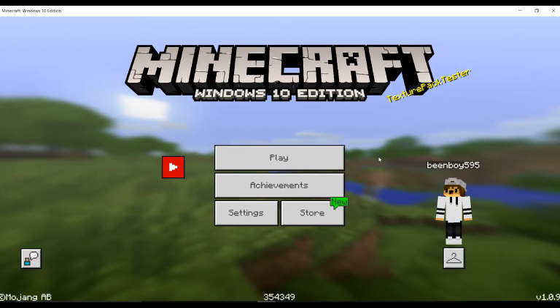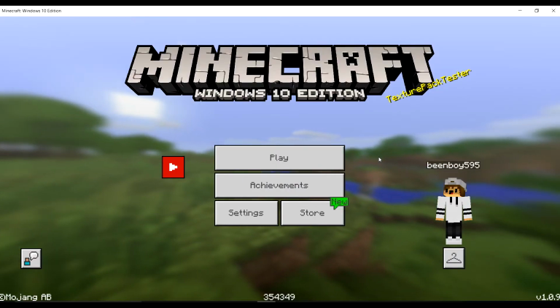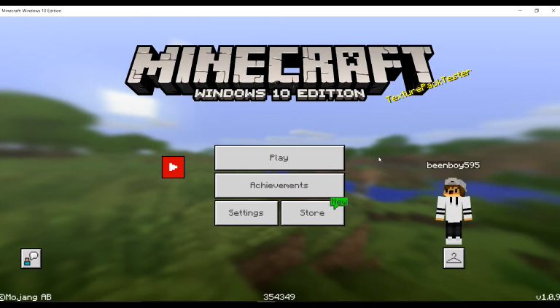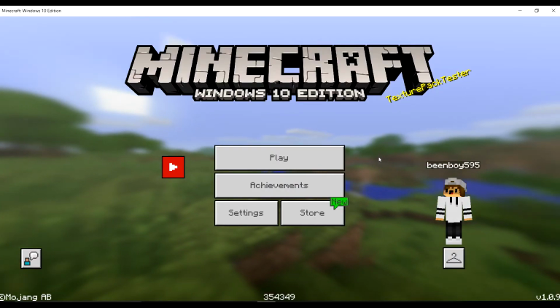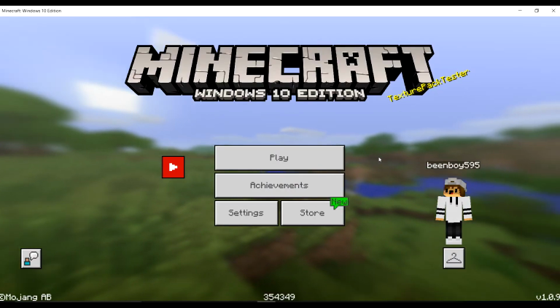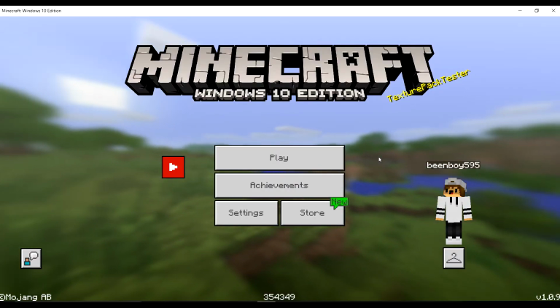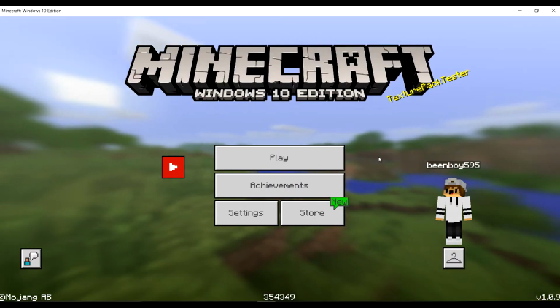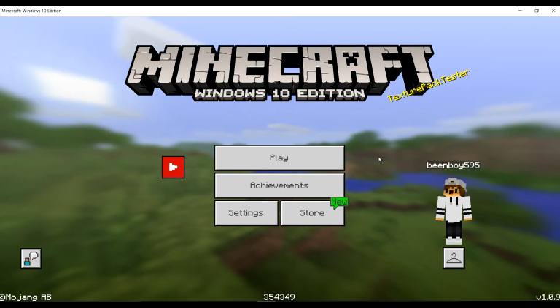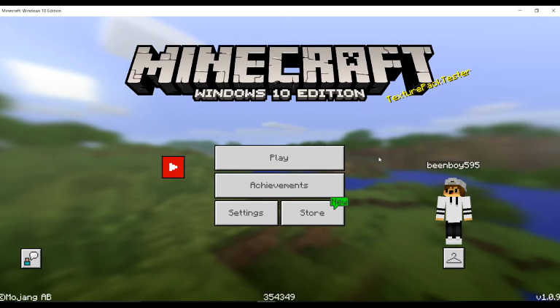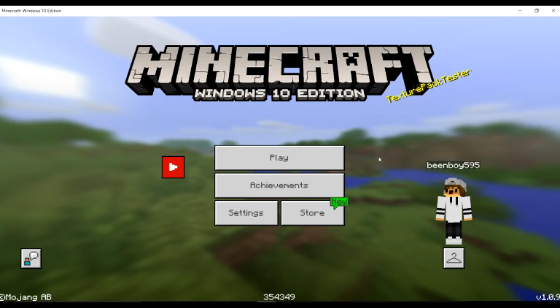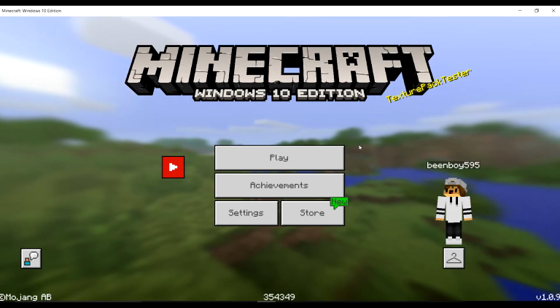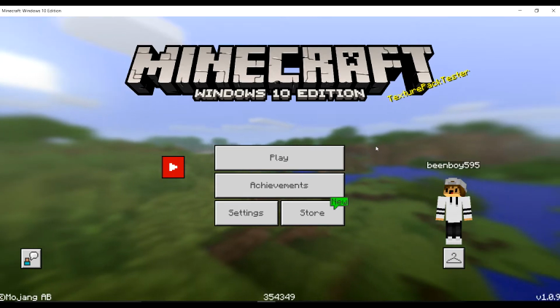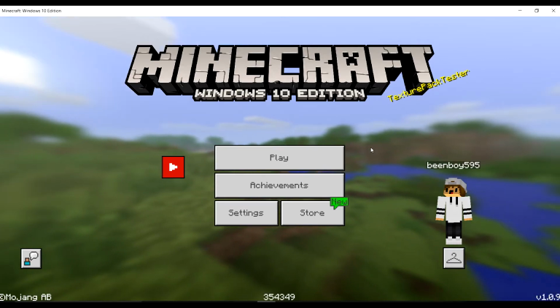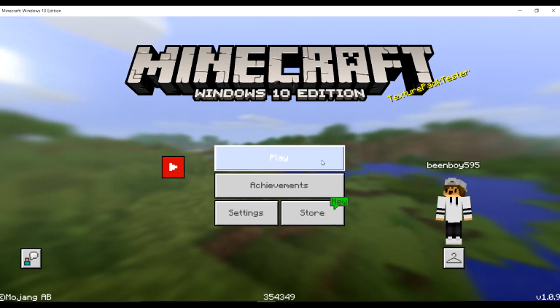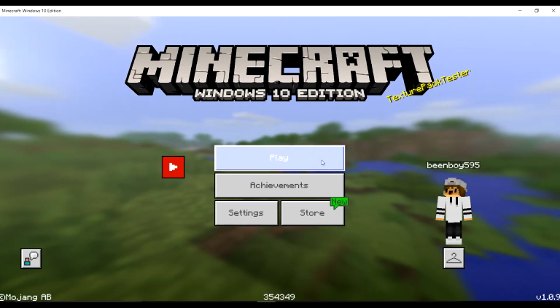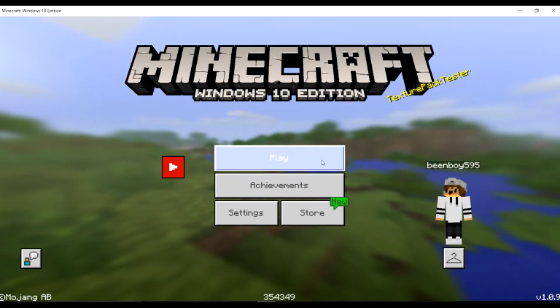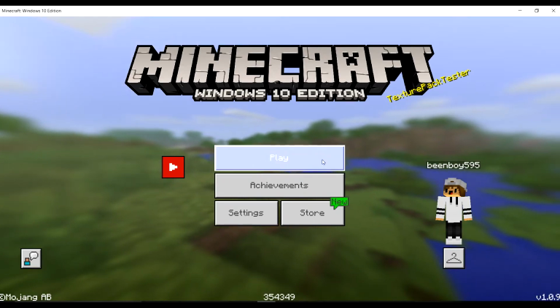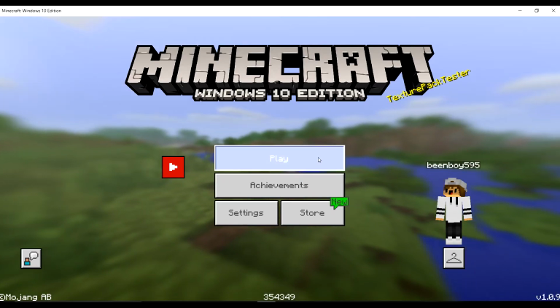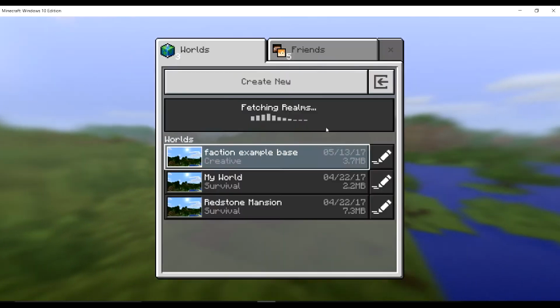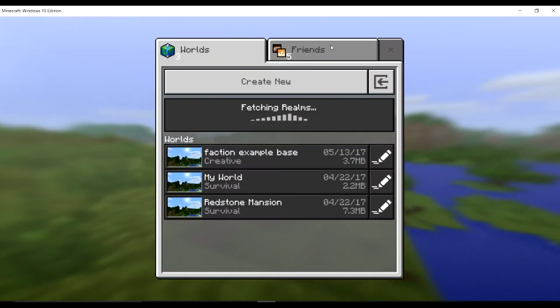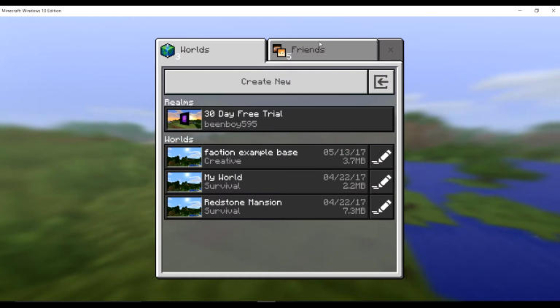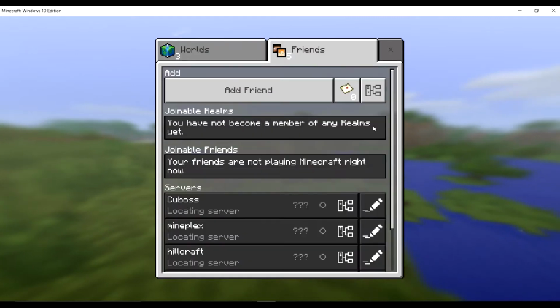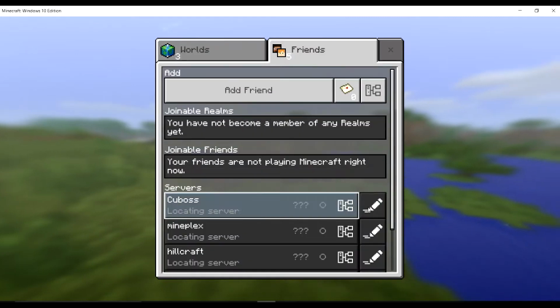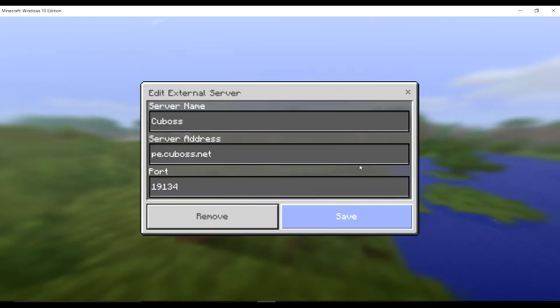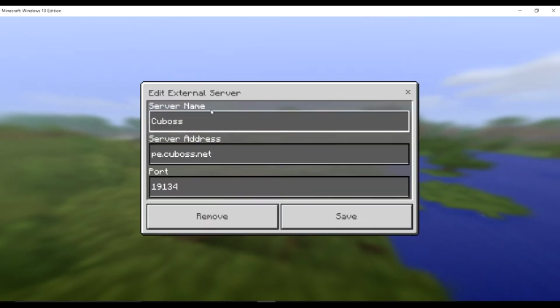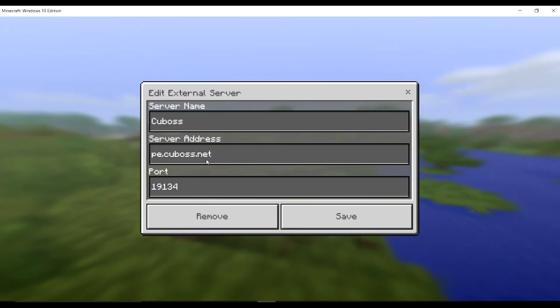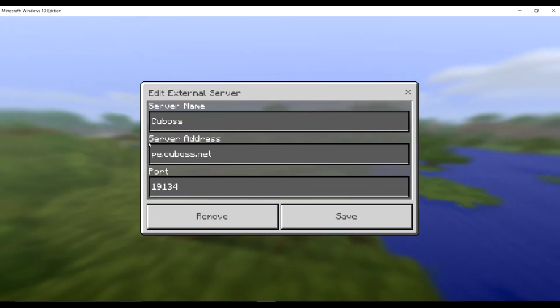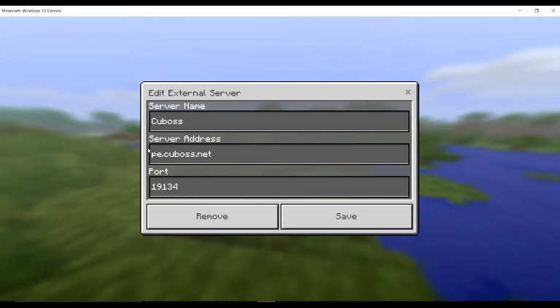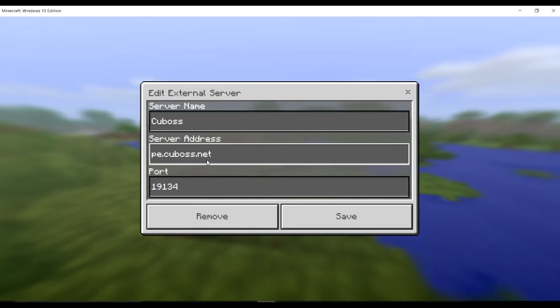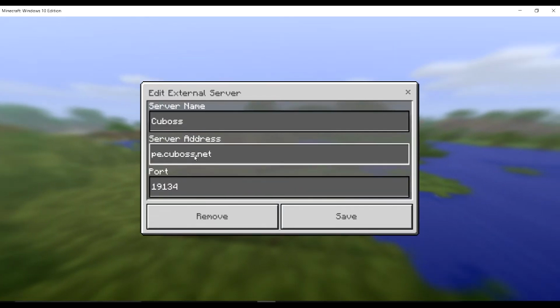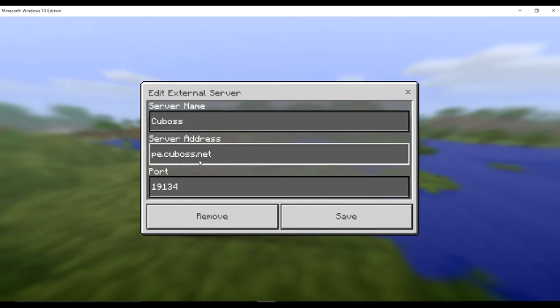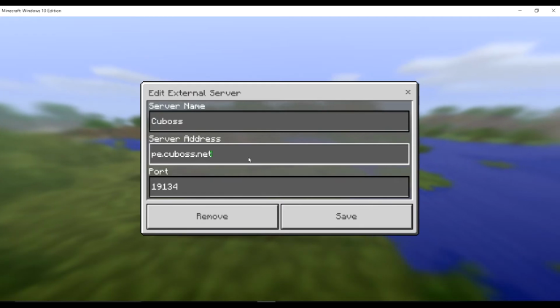This is Dean here, and we're going to do an introduction to QBOSS. The server IP is pe.qboss.net, as you can see over here.